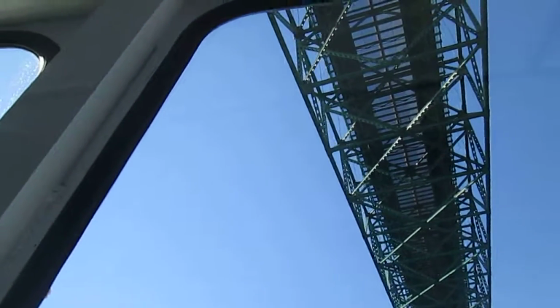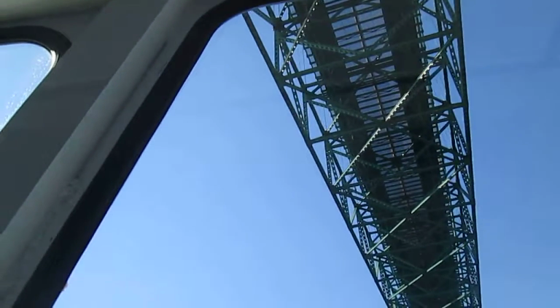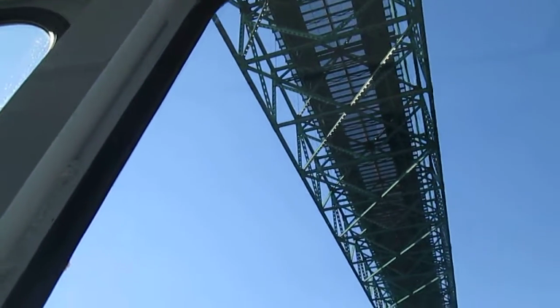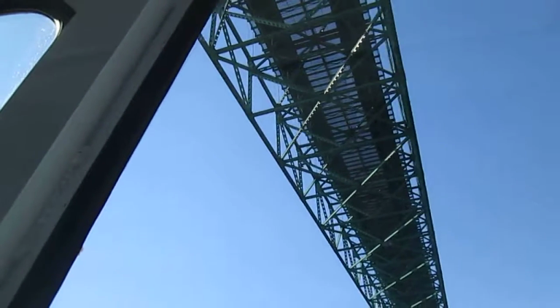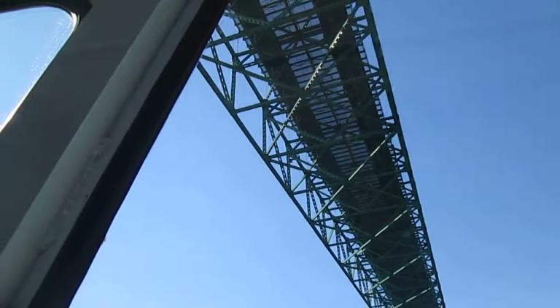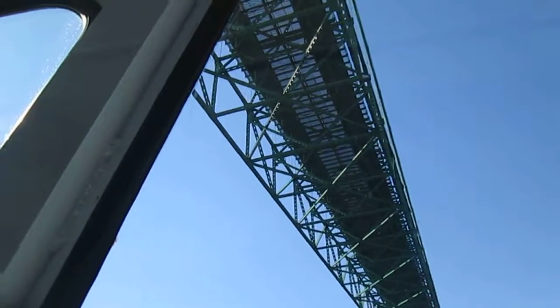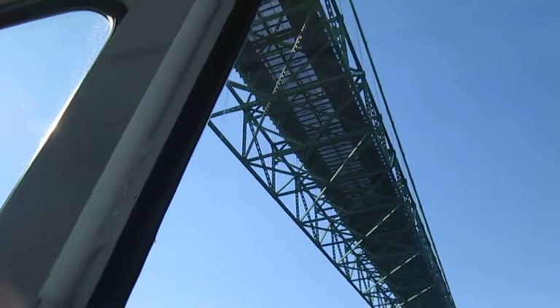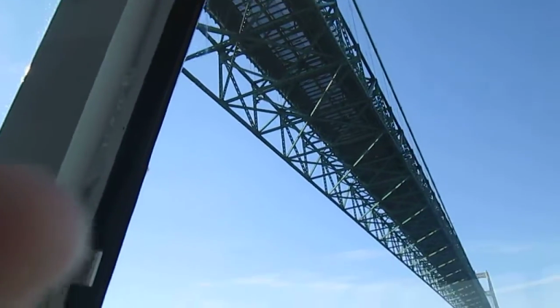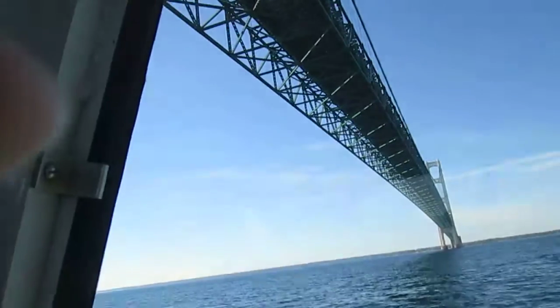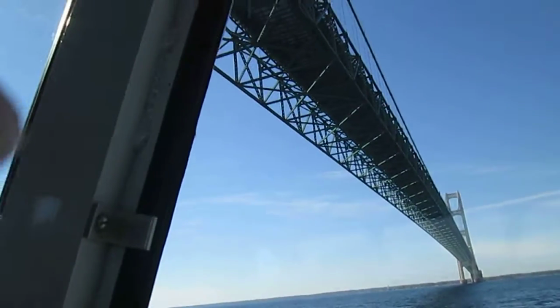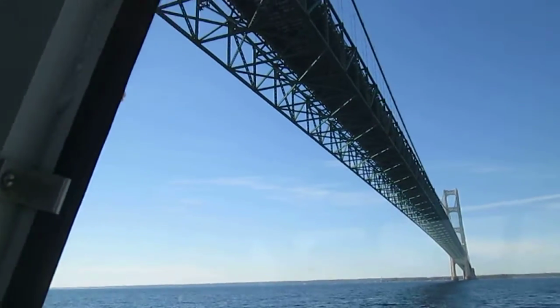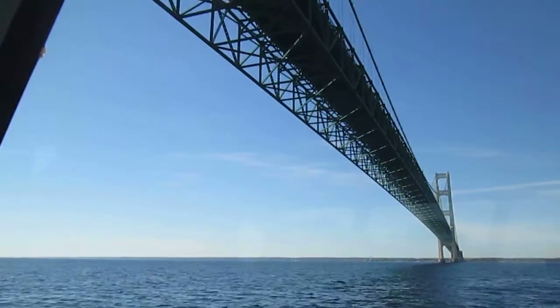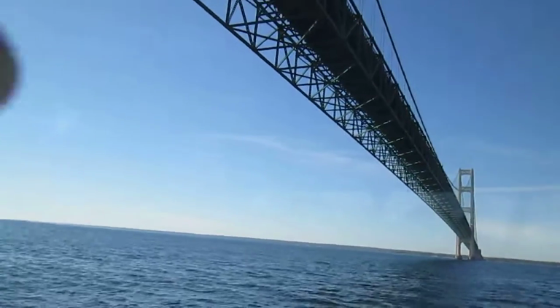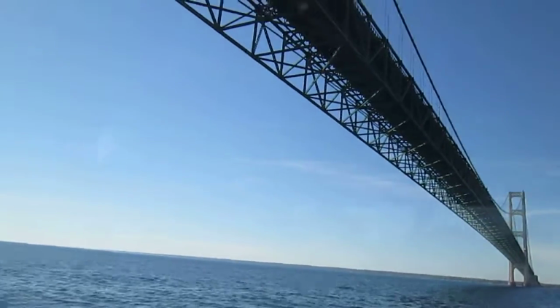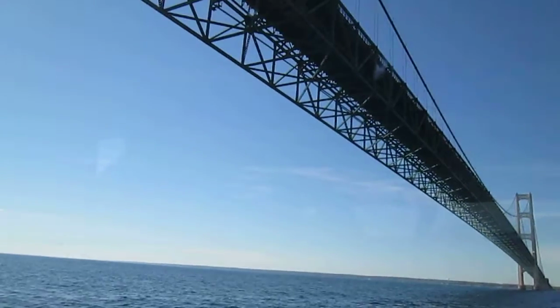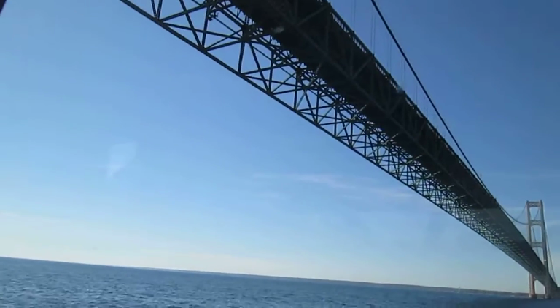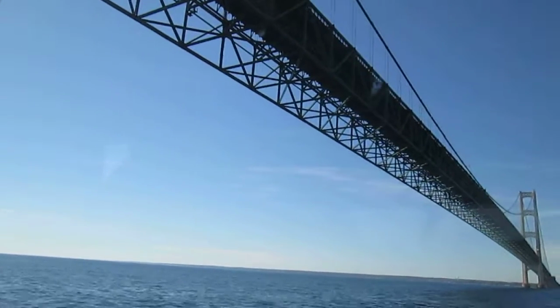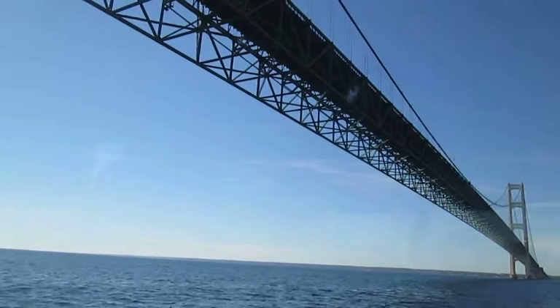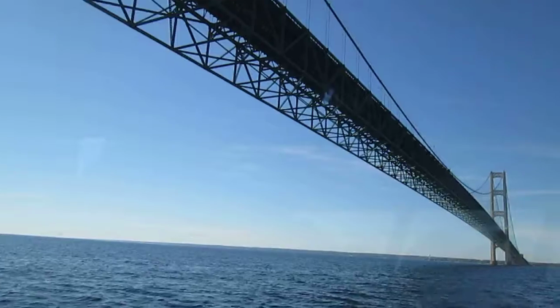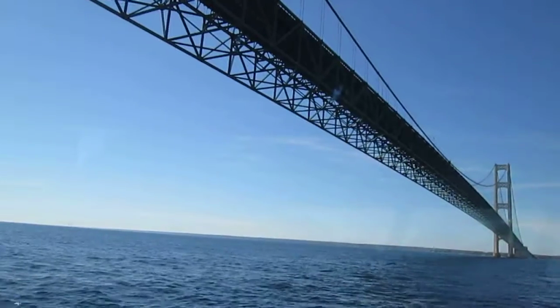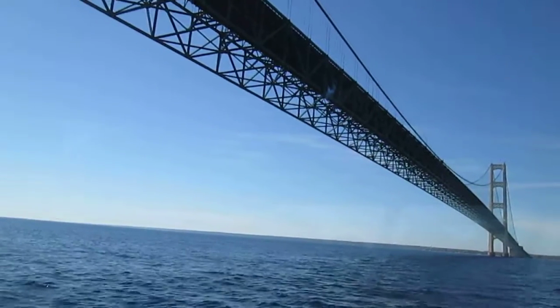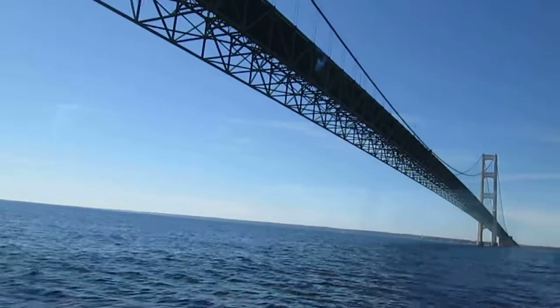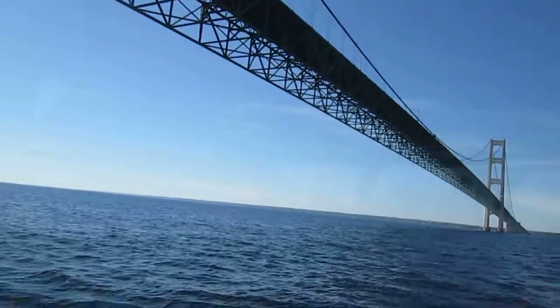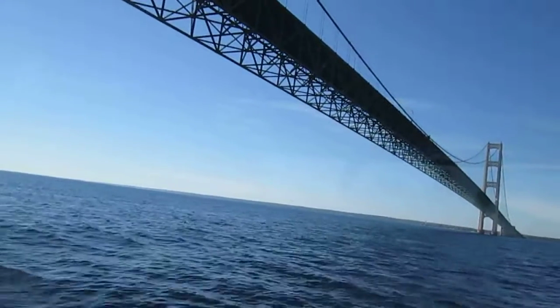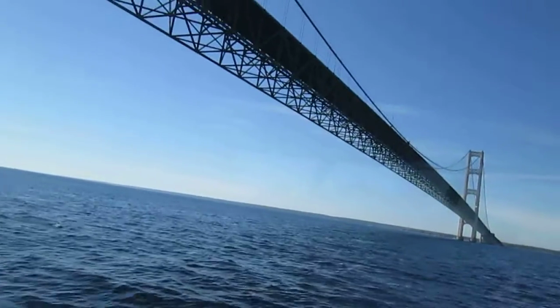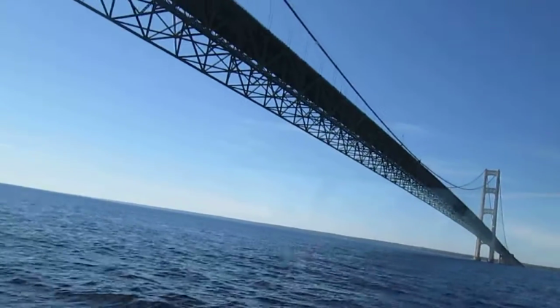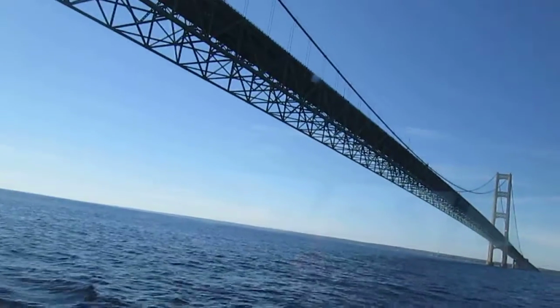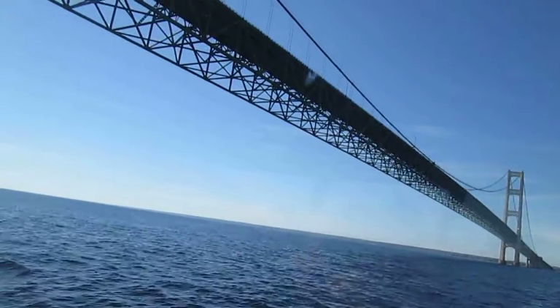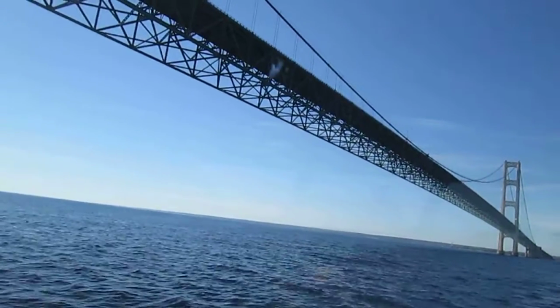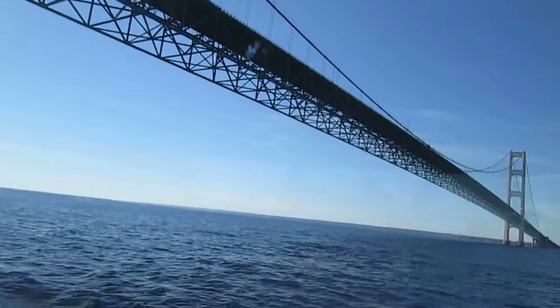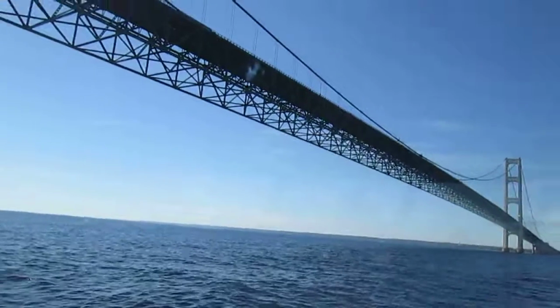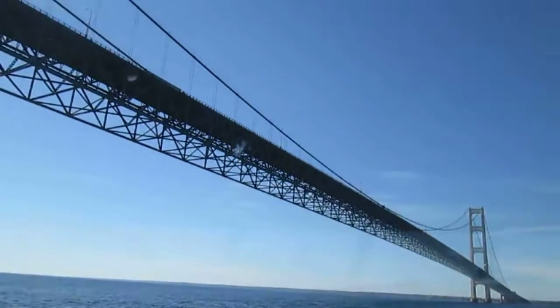Two facts about the bridge: the two towers on each side rise above the water 552 feet. The depth of the water in the center span is 300 feet. The bridge is just short of 5 miles long, and it is the dividing line between Lake Michigan and Lake Huron.